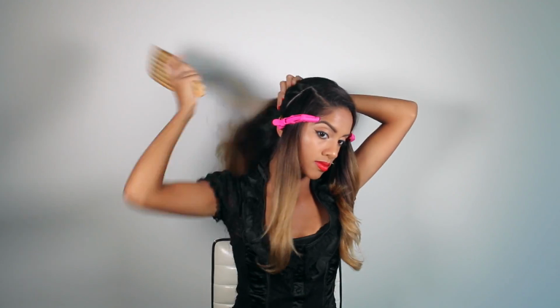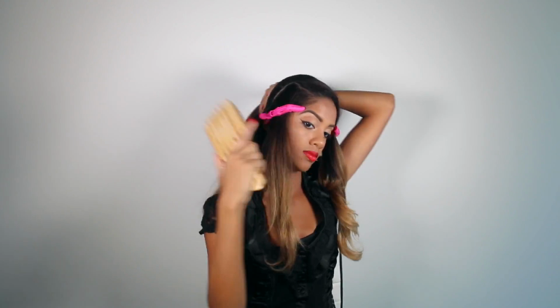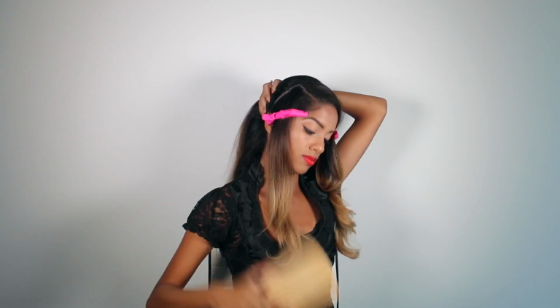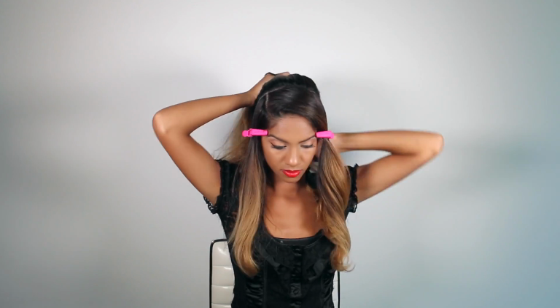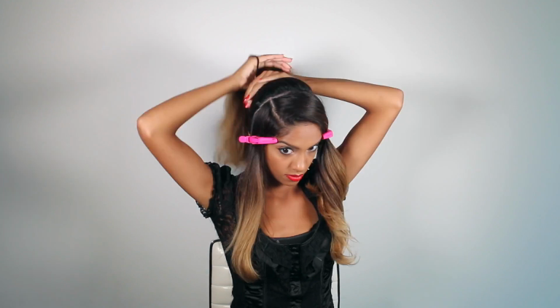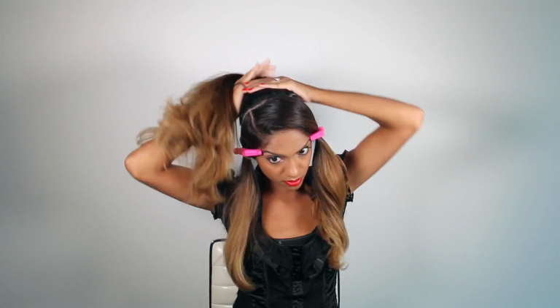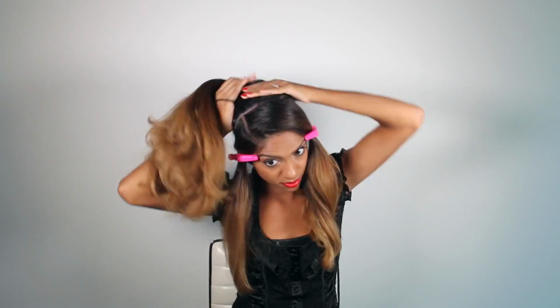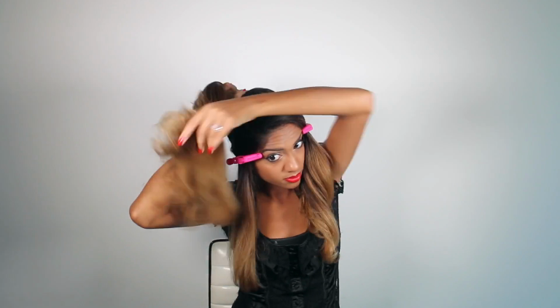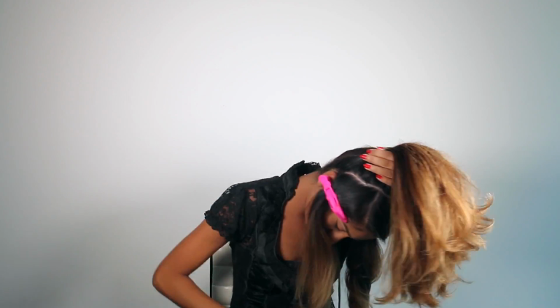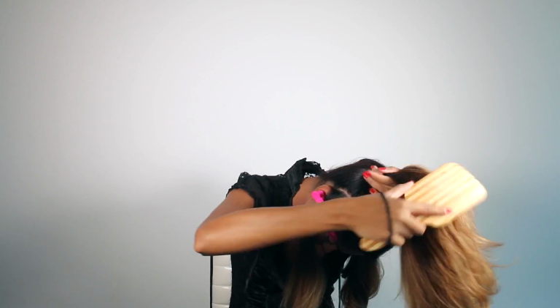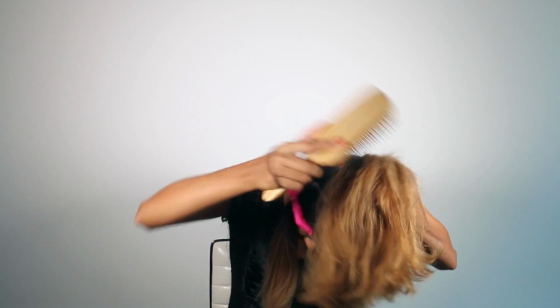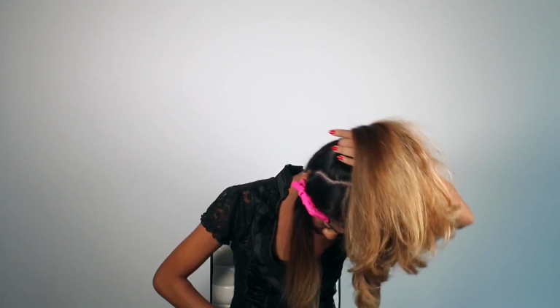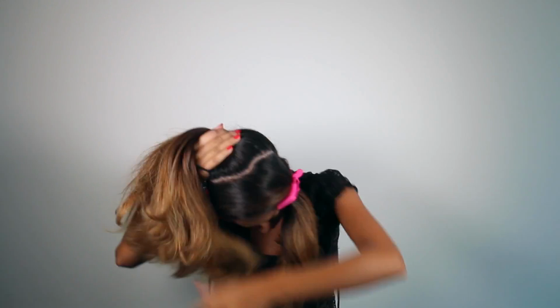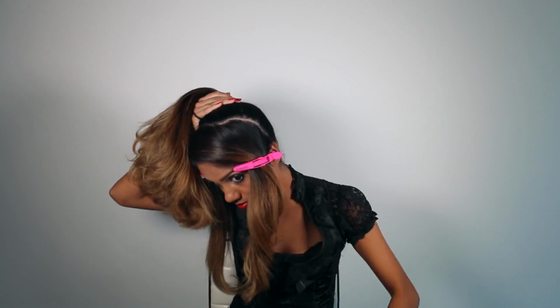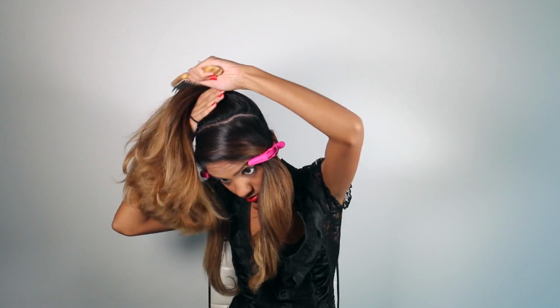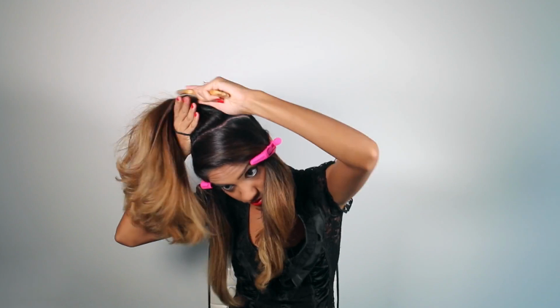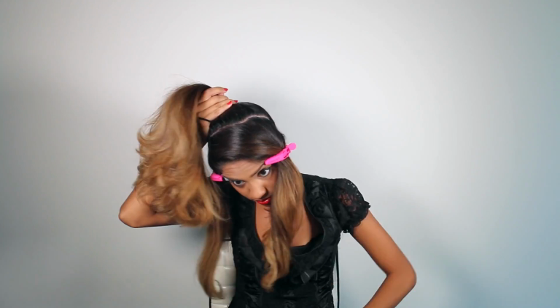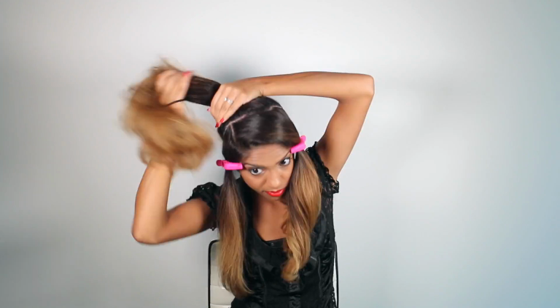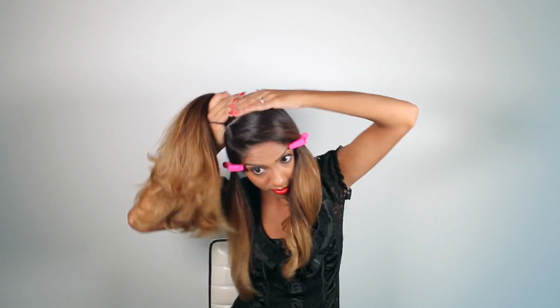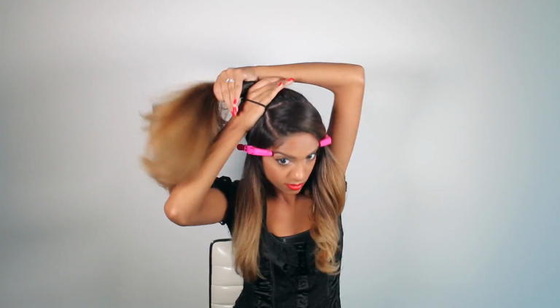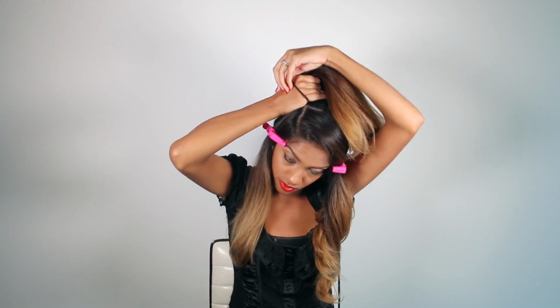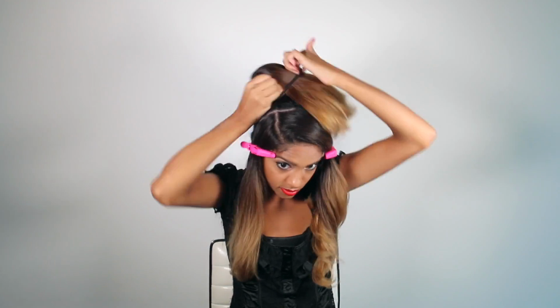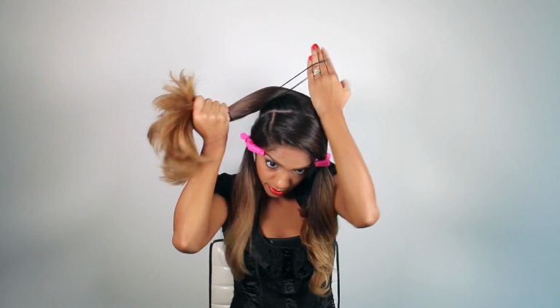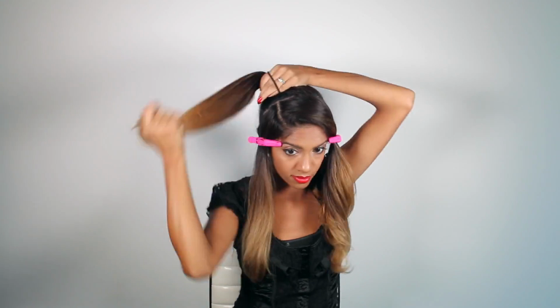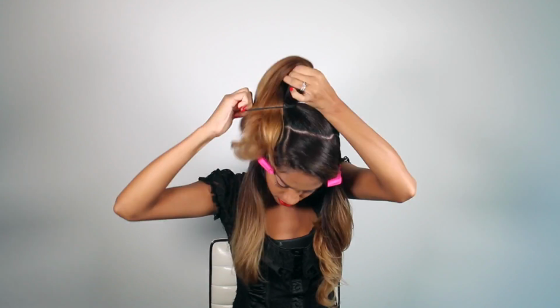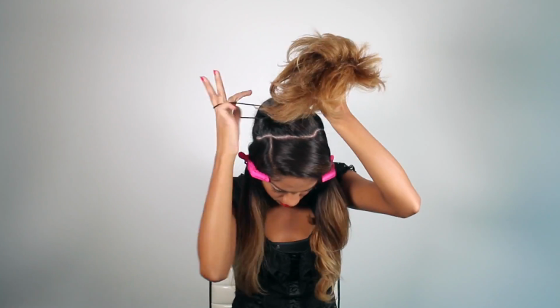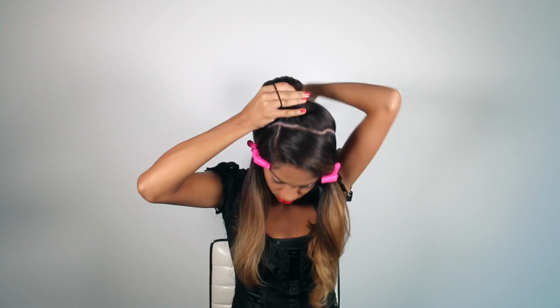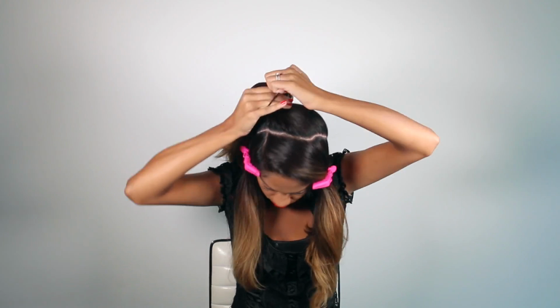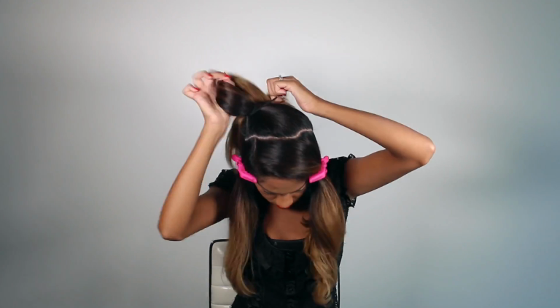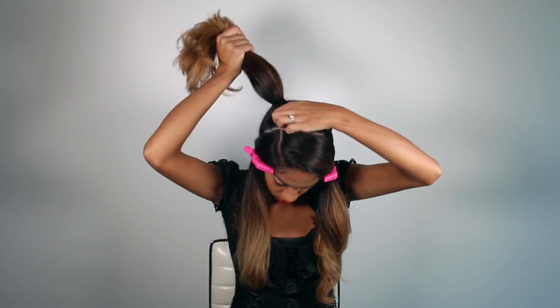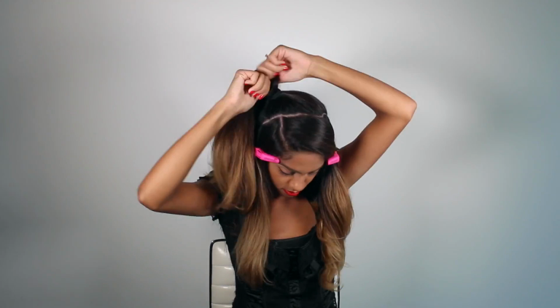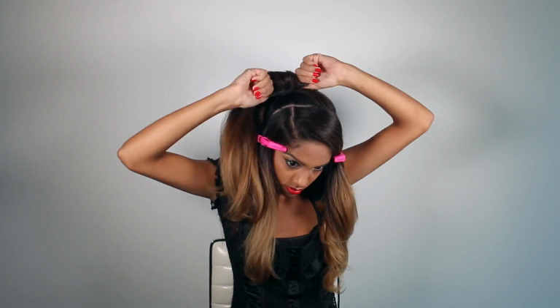Gather the remaining hair and we're going to create a really high ponytail, and it's going to be off center. You can choose which side you want to put it on. I'm tying mine off to the right corner, so a nice high ponytail.